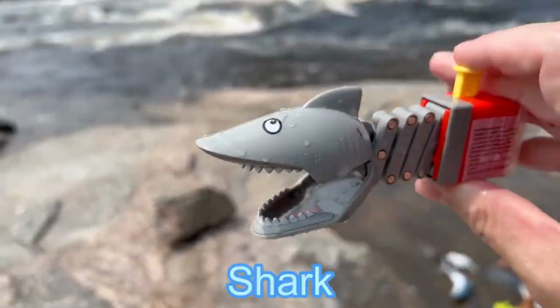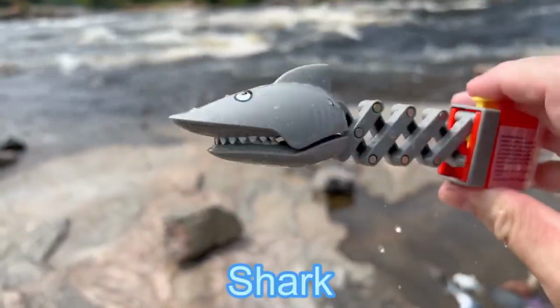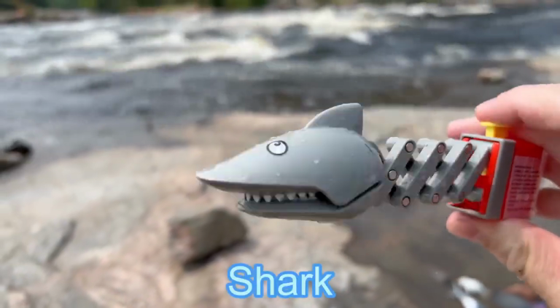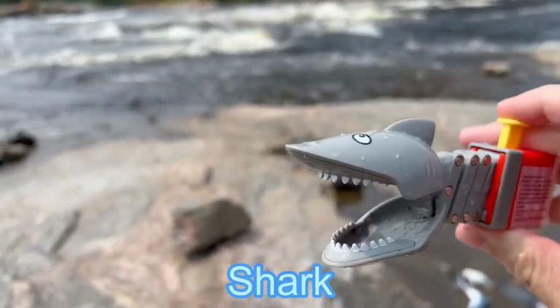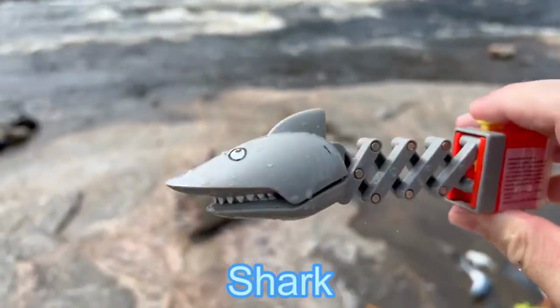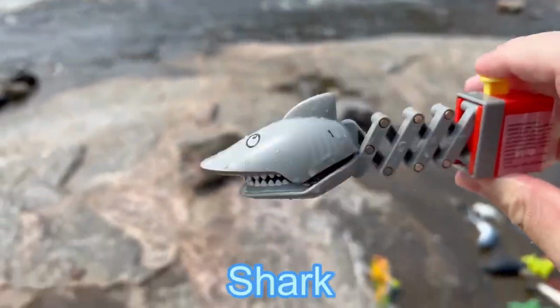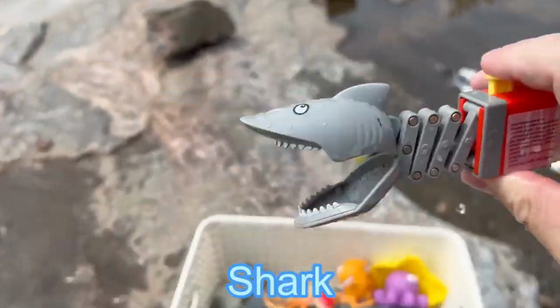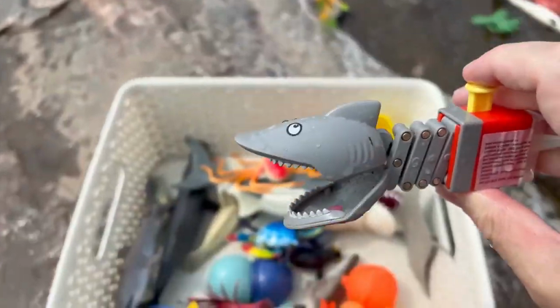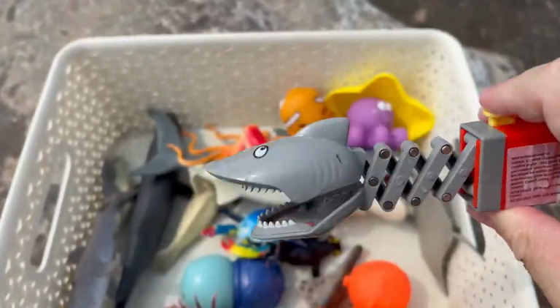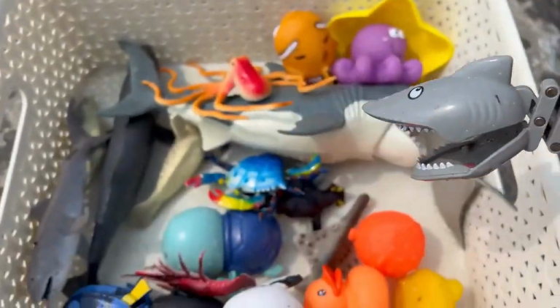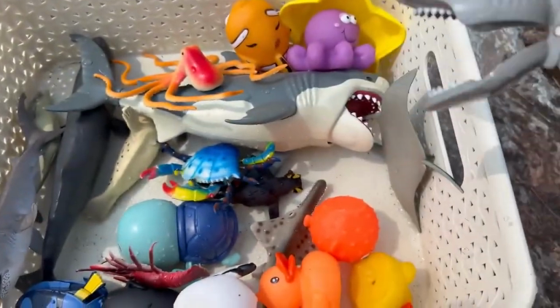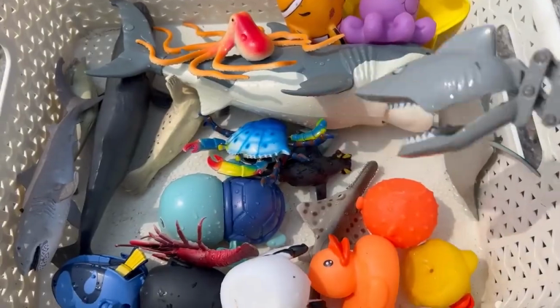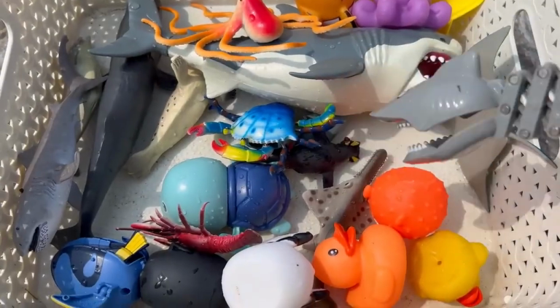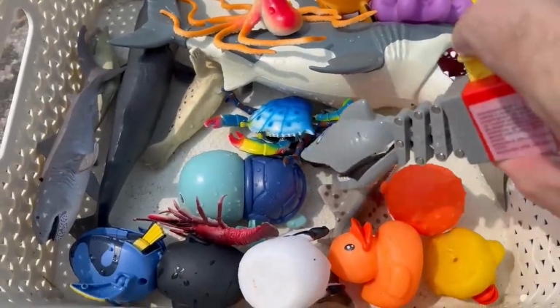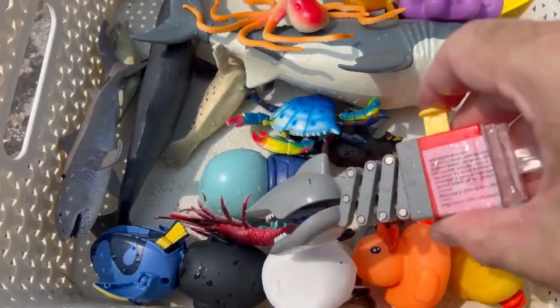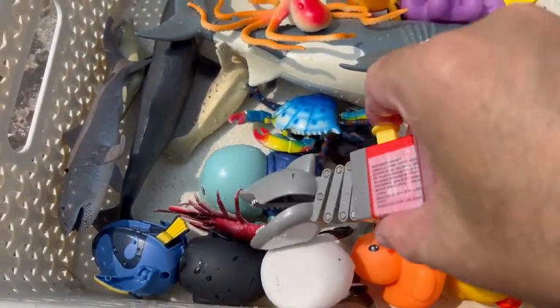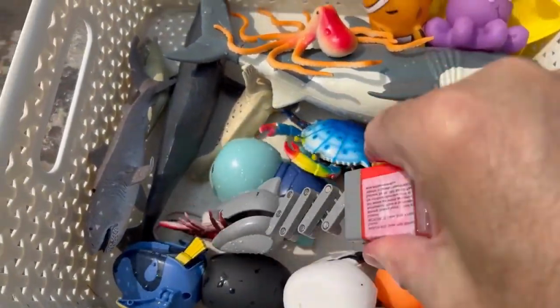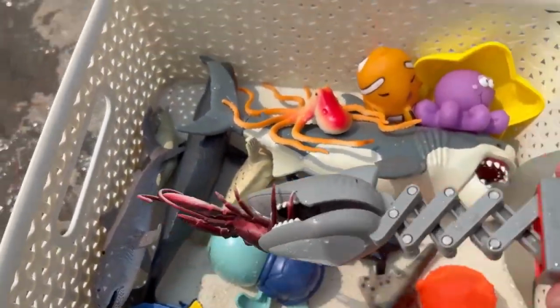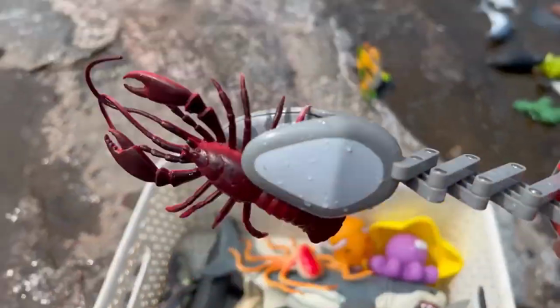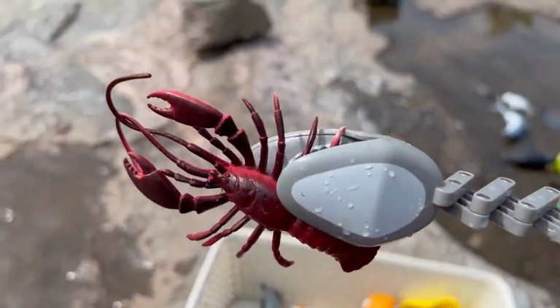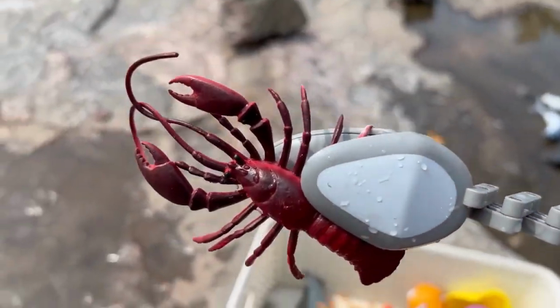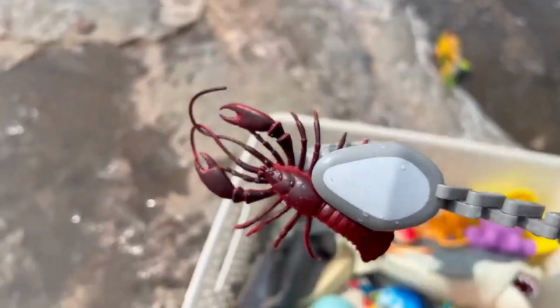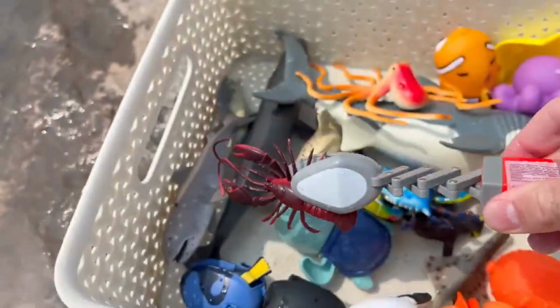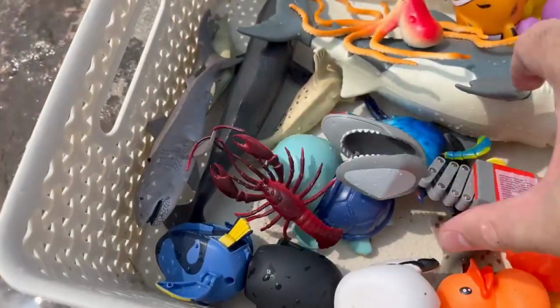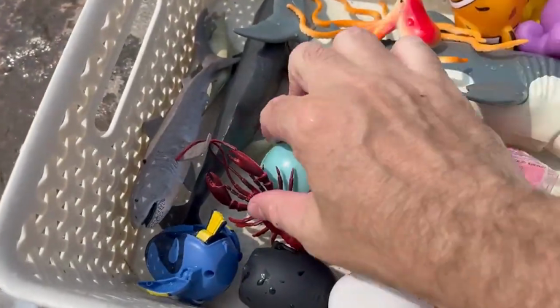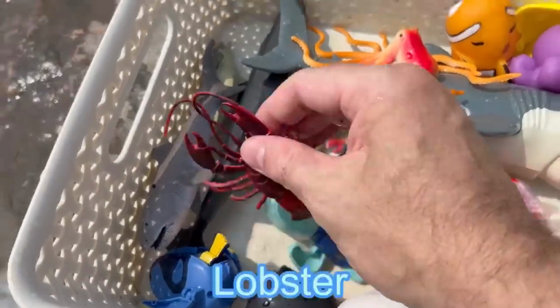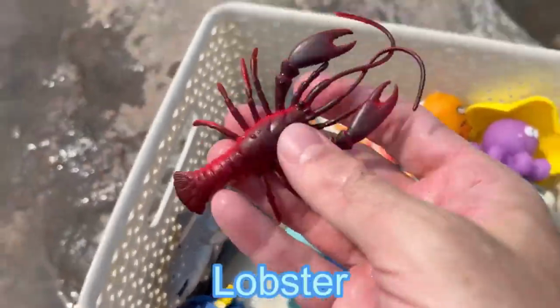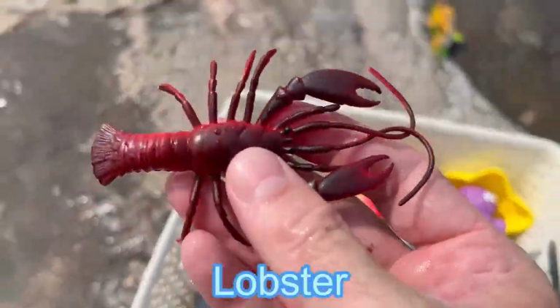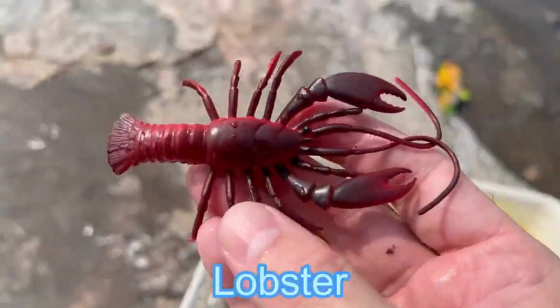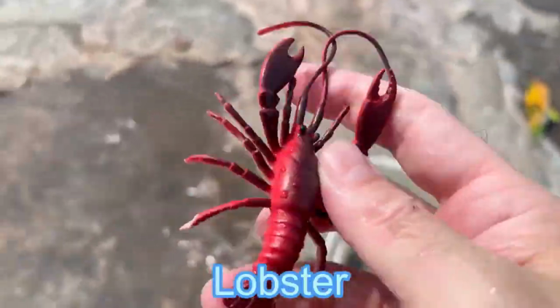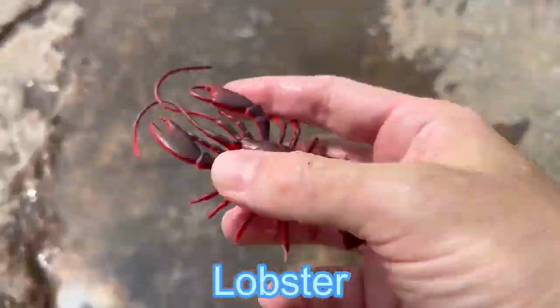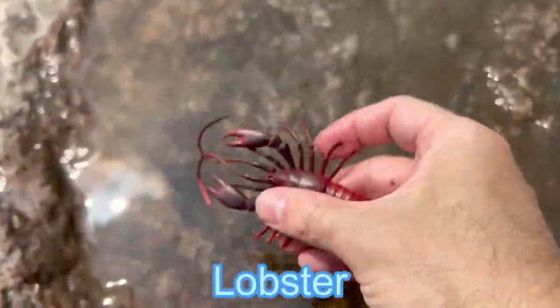Shark. It's a chomping shark. Let's see if we can catch another sea animal. Yes, we caught a lobster. A red lobster.